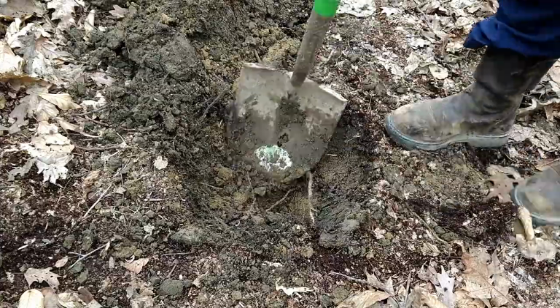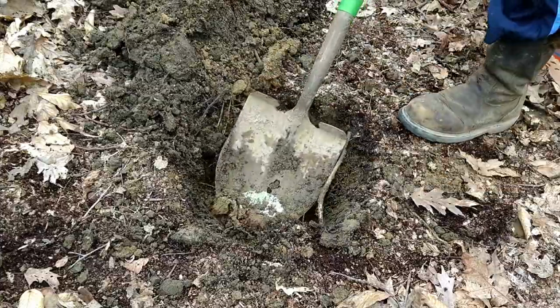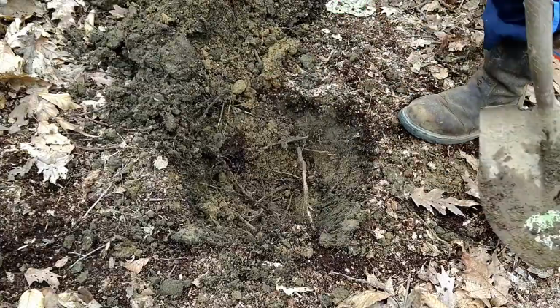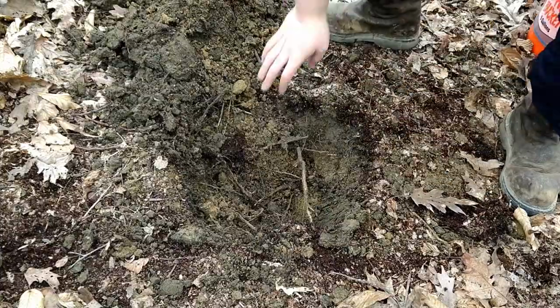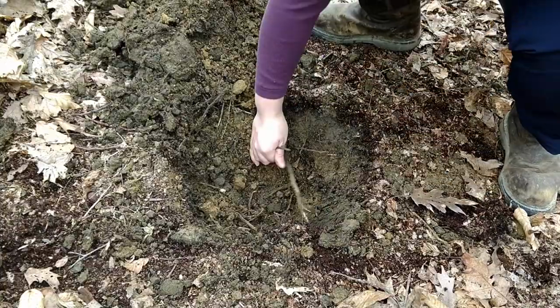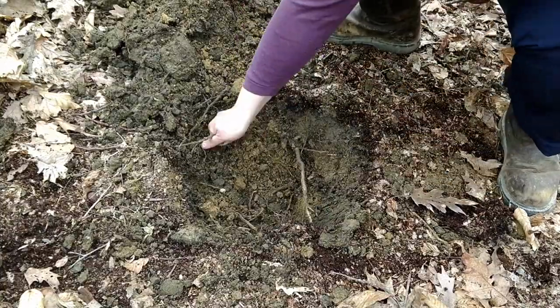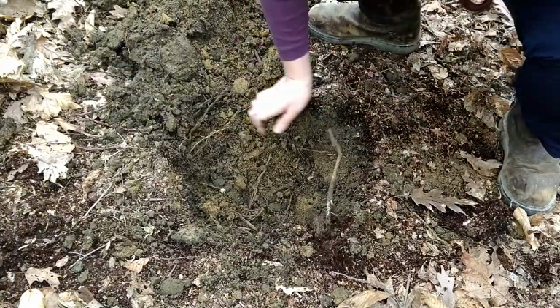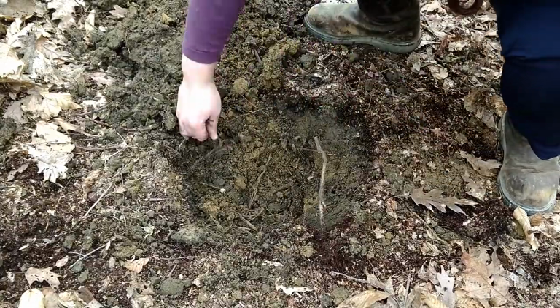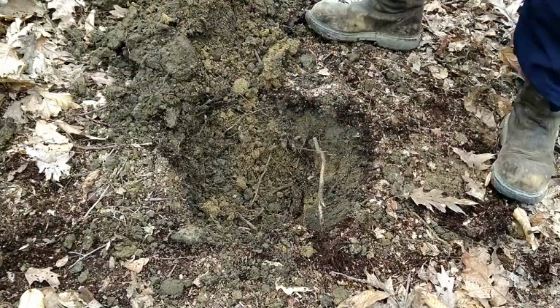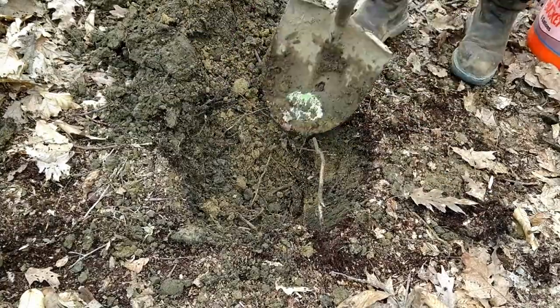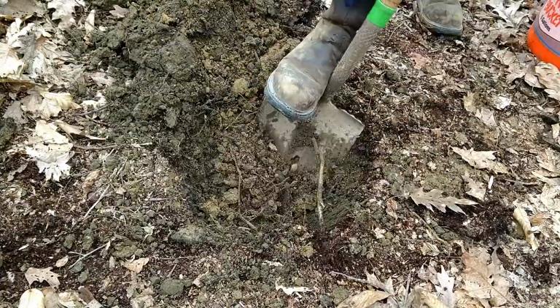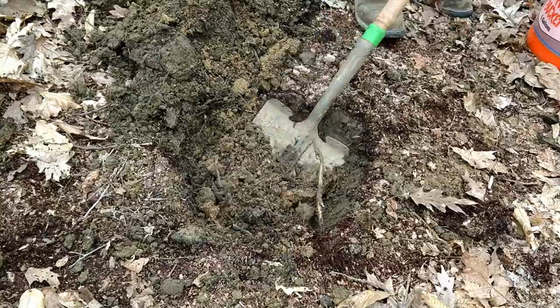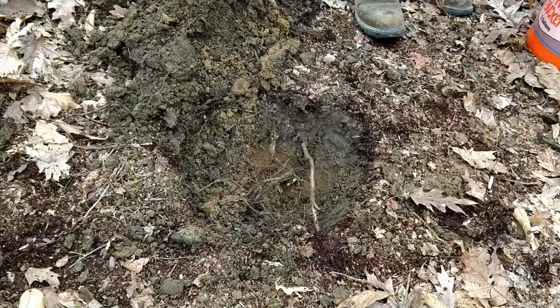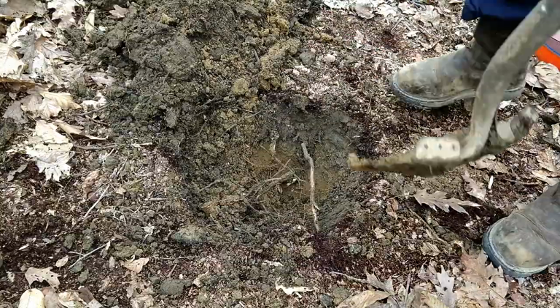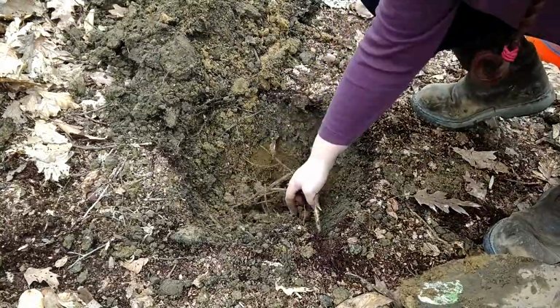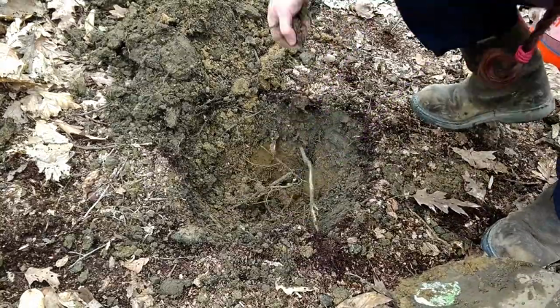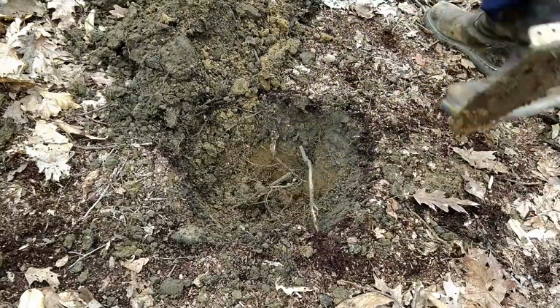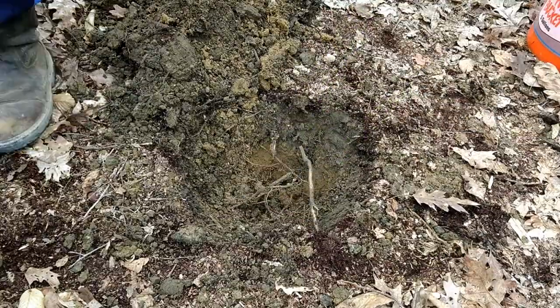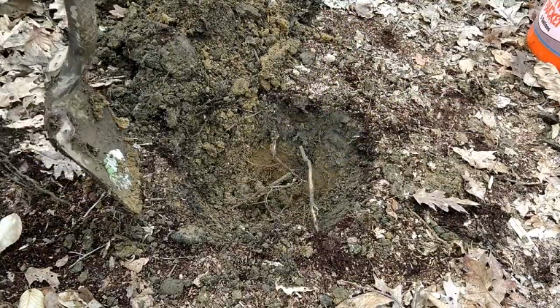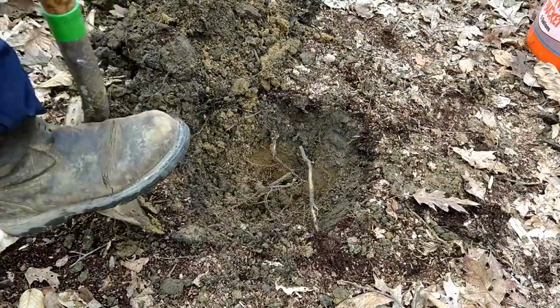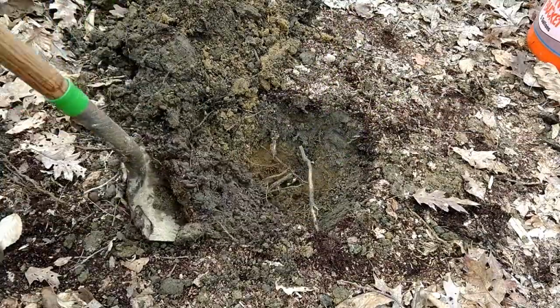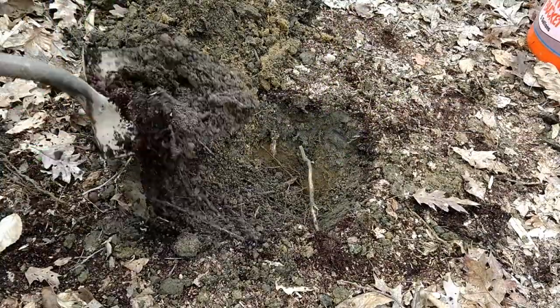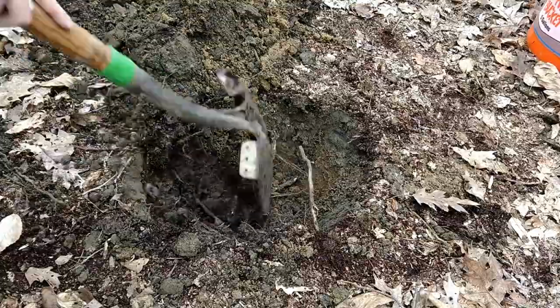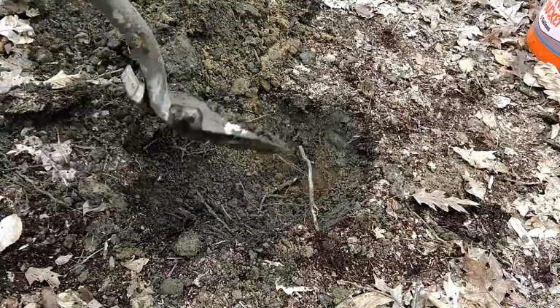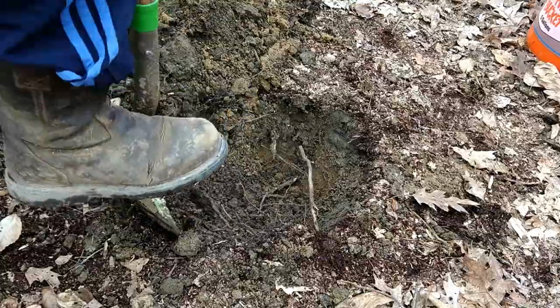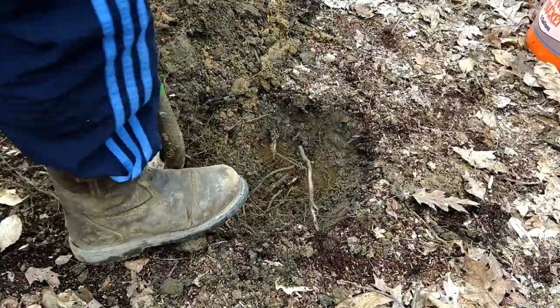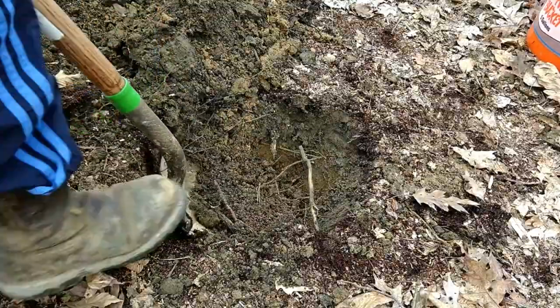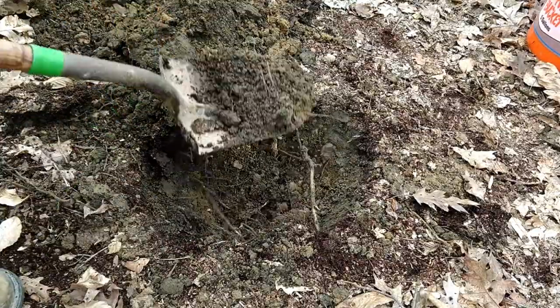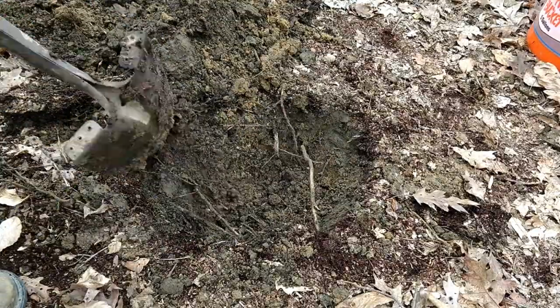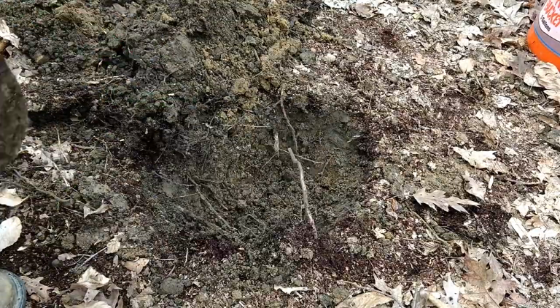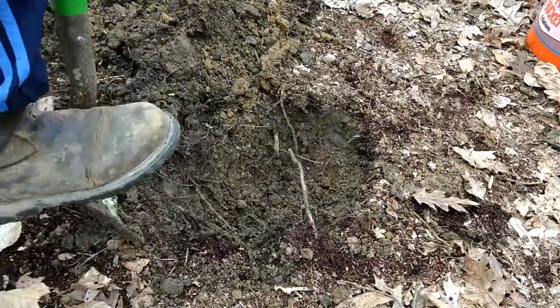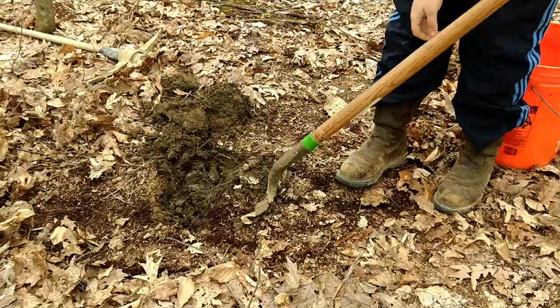Next you'll see the topsoil. You'll still find some plant roots and other stuff like that in this layer. You can see it's a different color from the mulch, and it's also a different color from the subsoil we'll find beneath it. Although the exact colors you'll find depend on the clays in the area, and they can vary a lot.